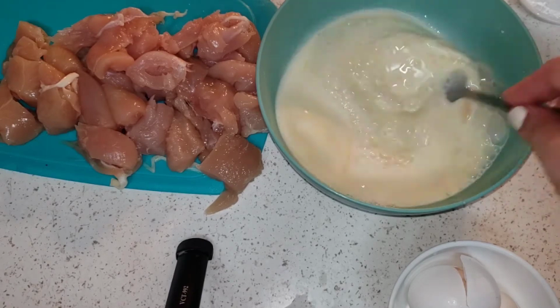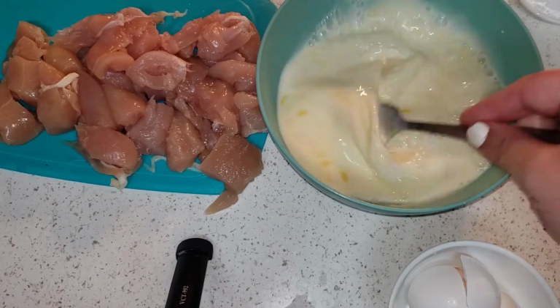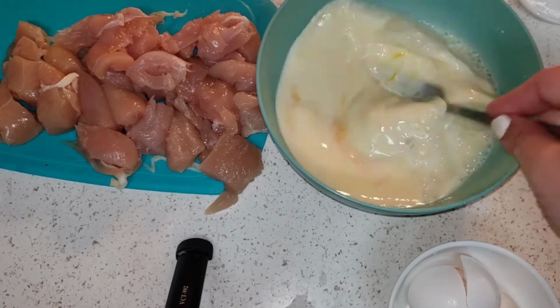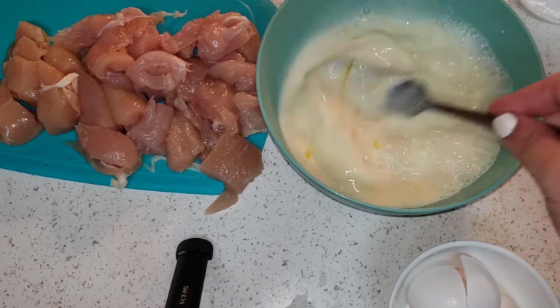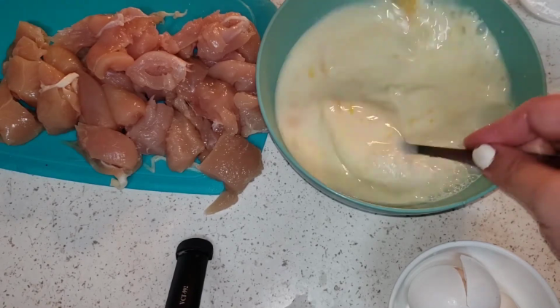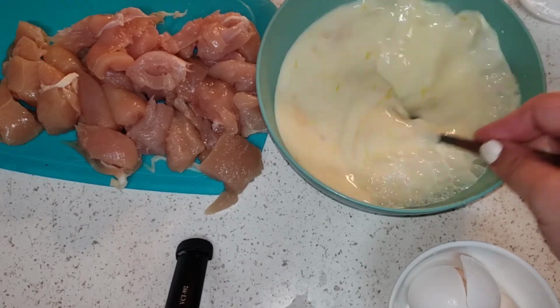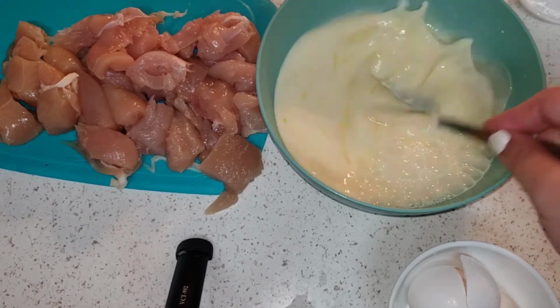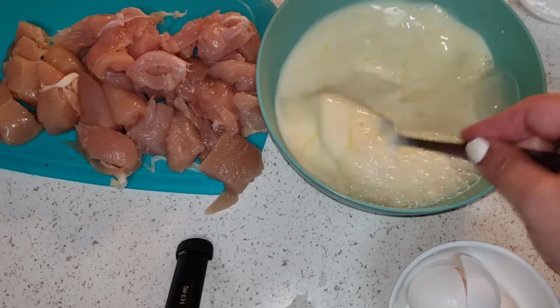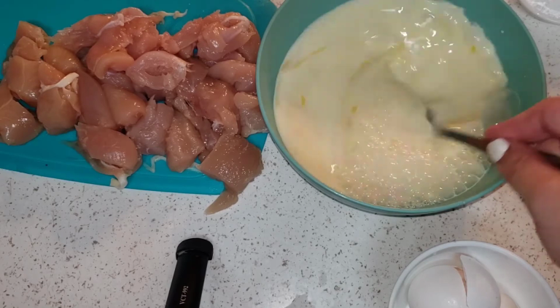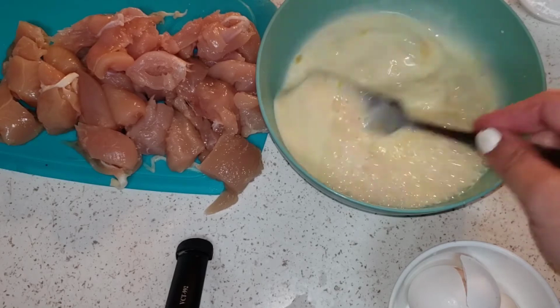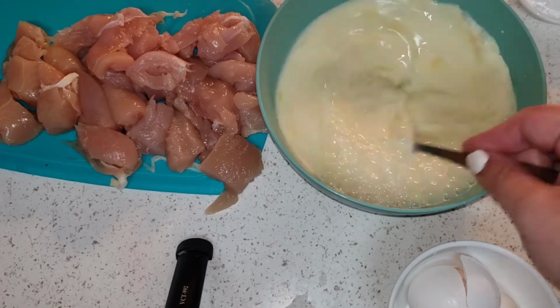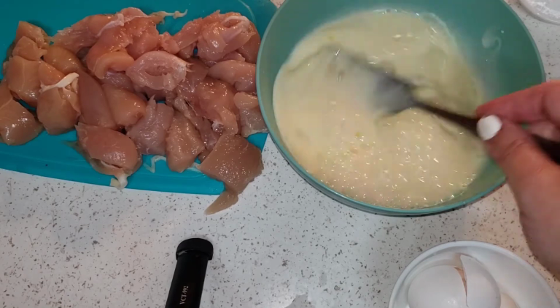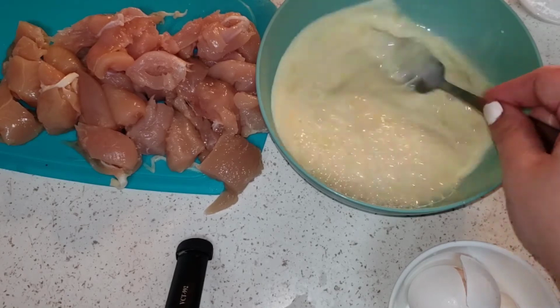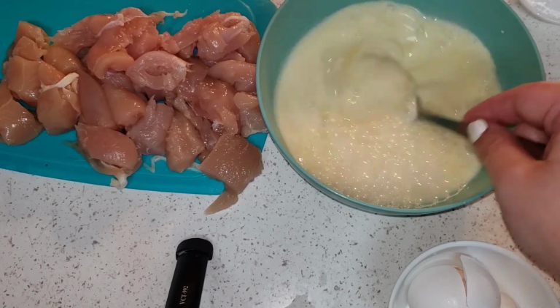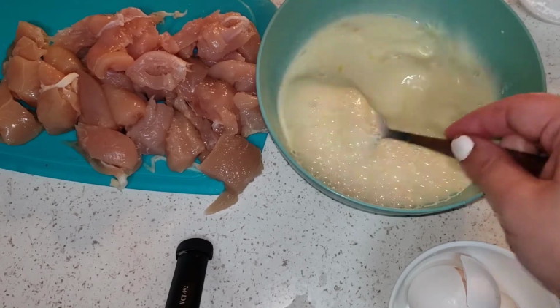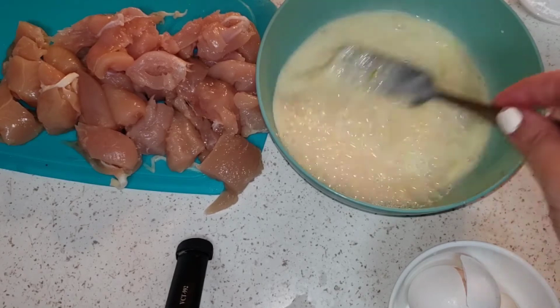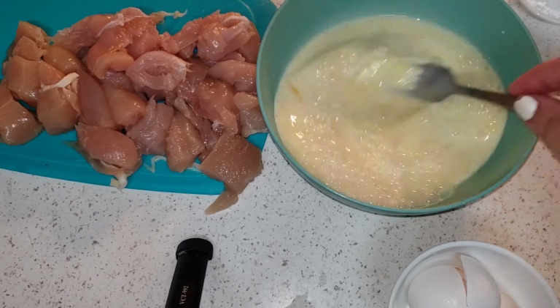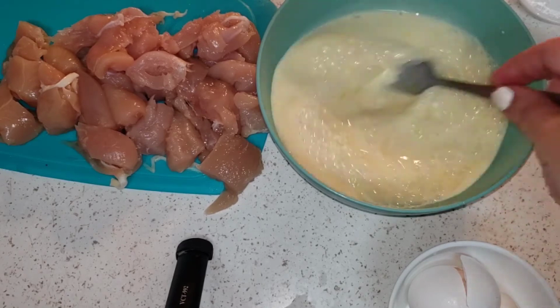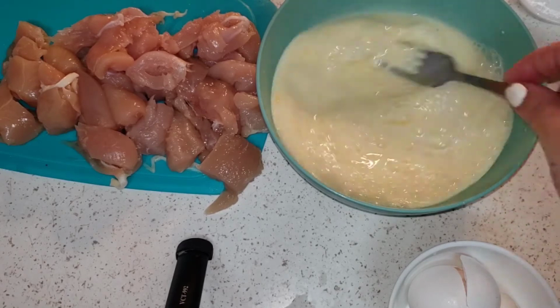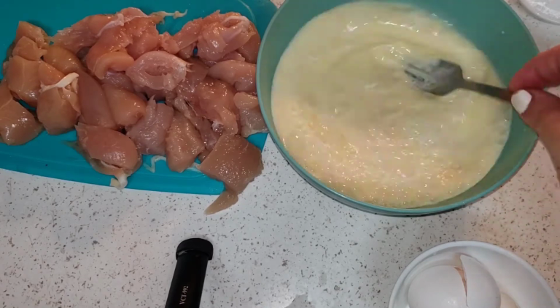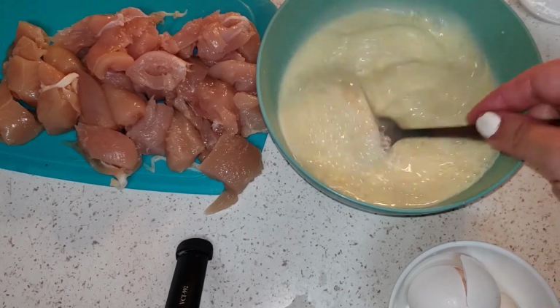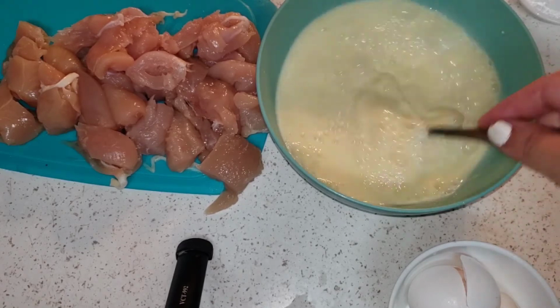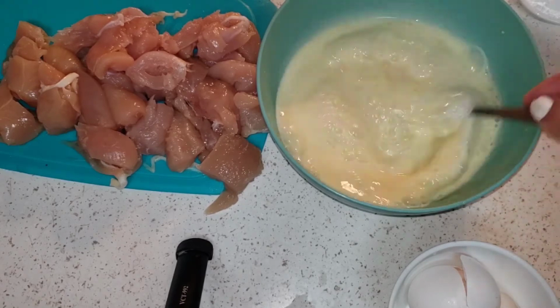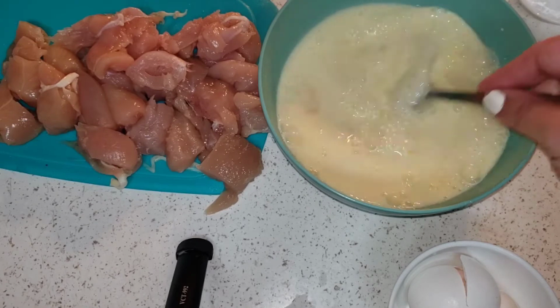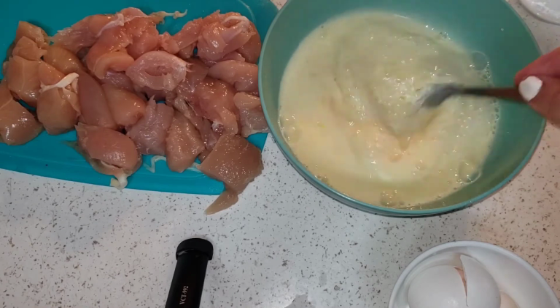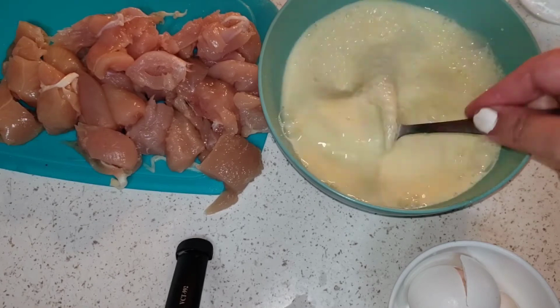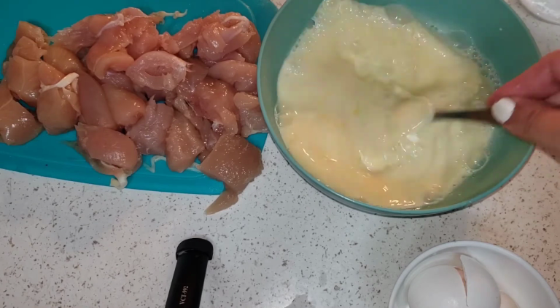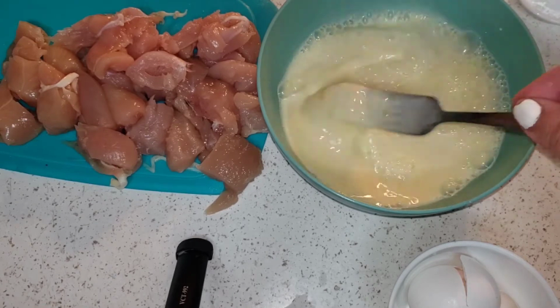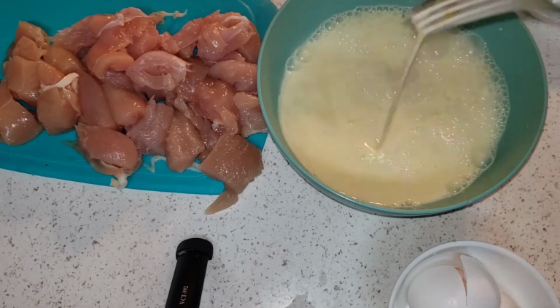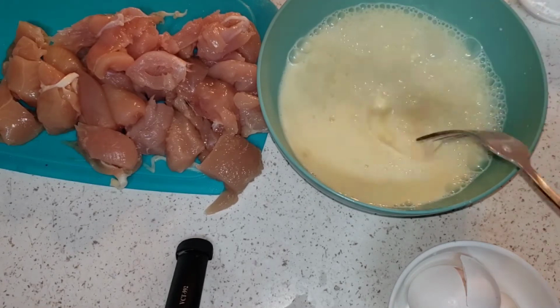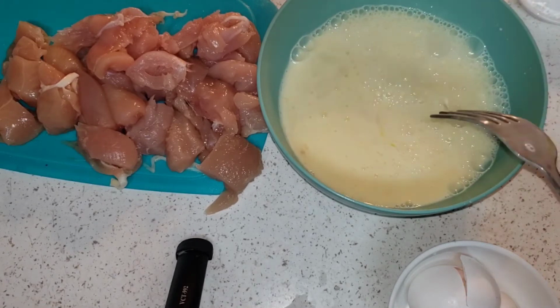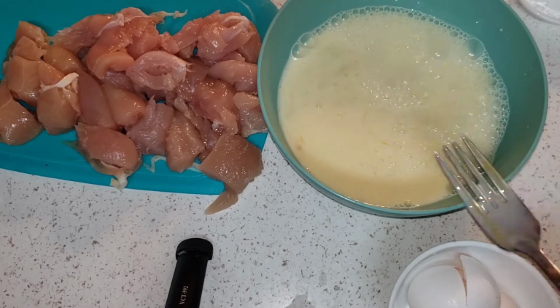All recipes are made differently and this is just to give you guys an idea, but feel free to tweak any recipes that I upload and make them into your own.